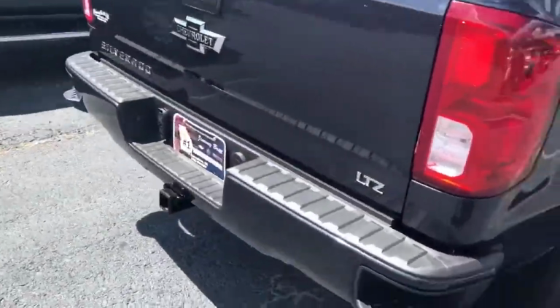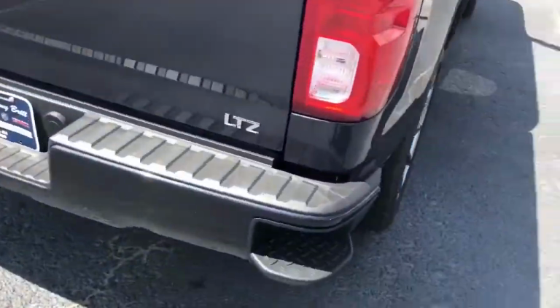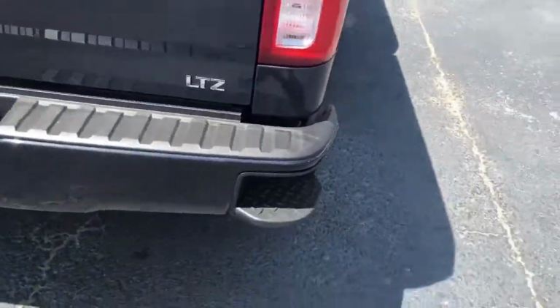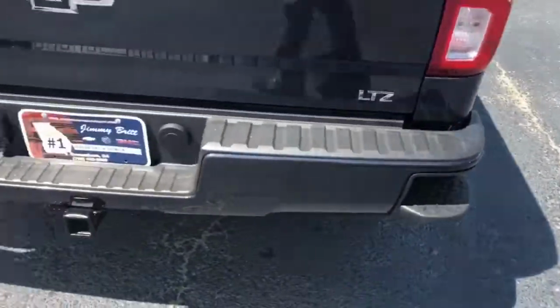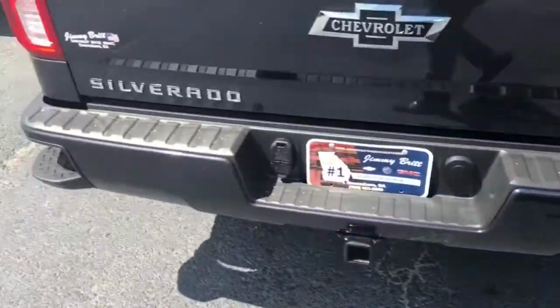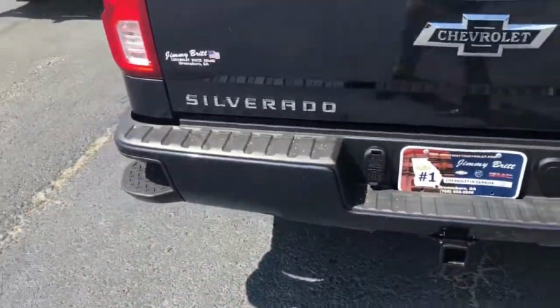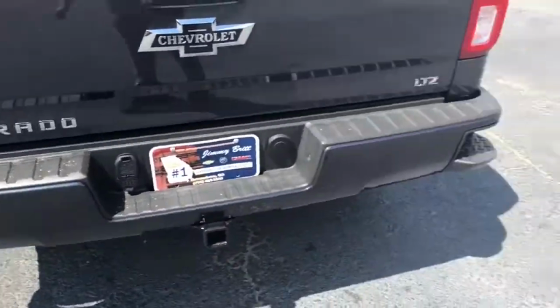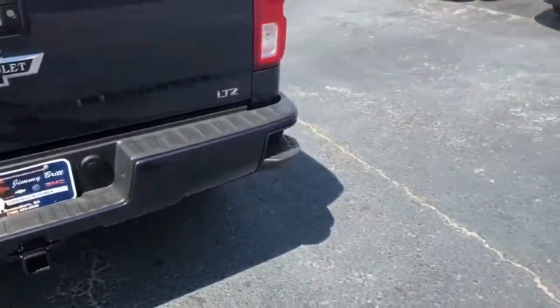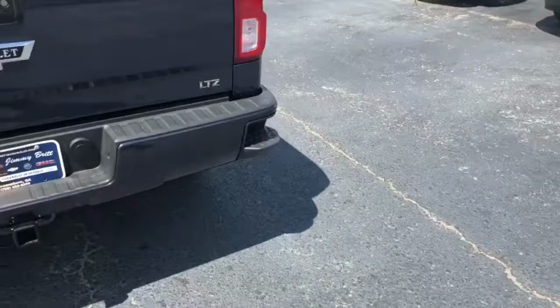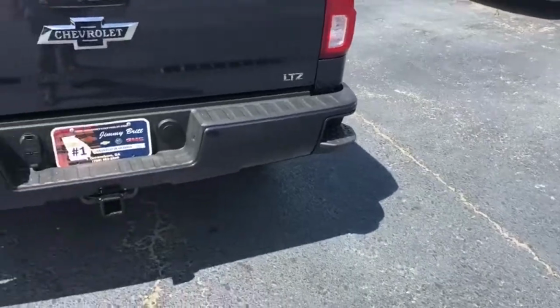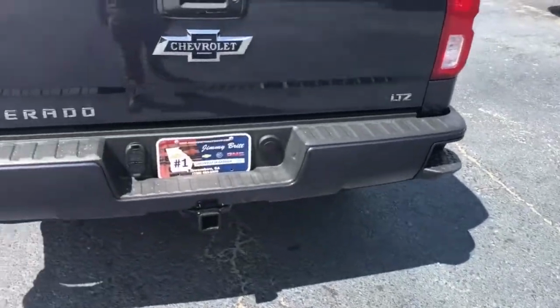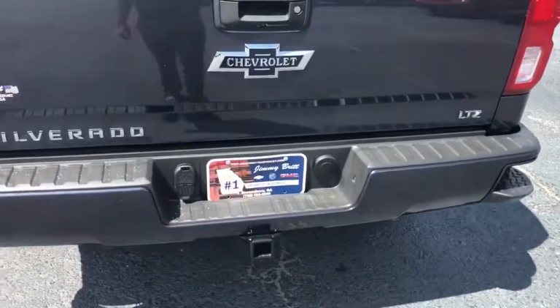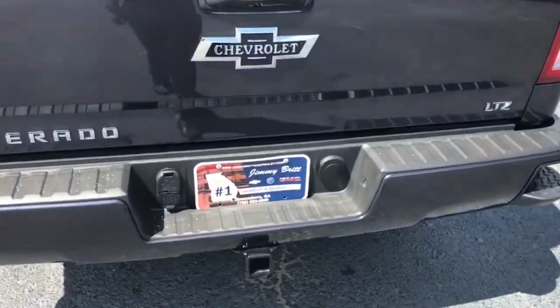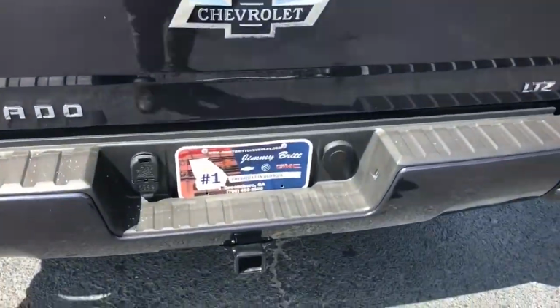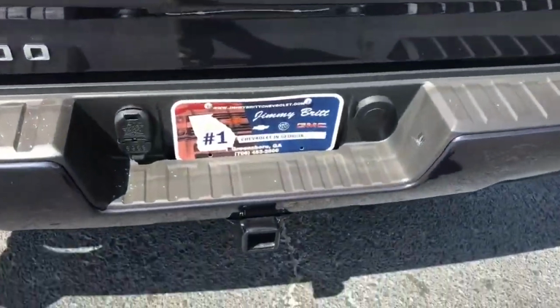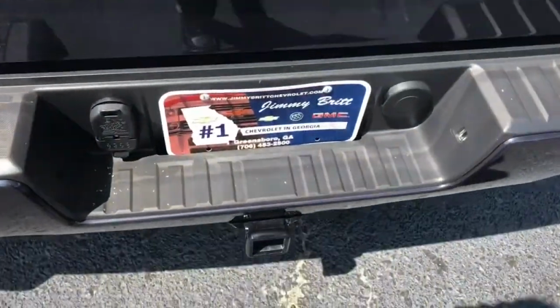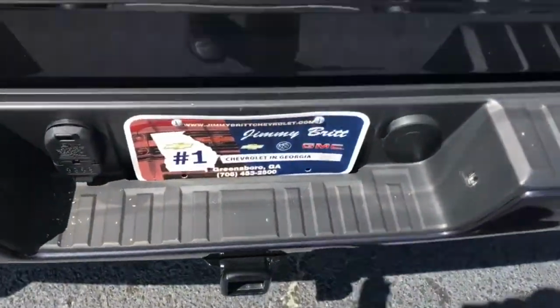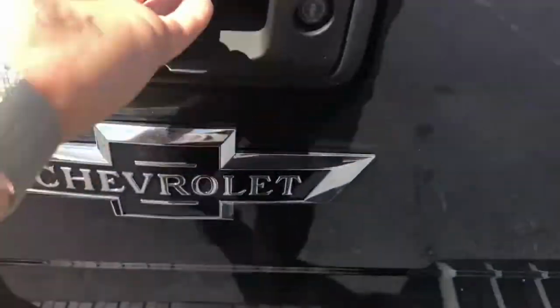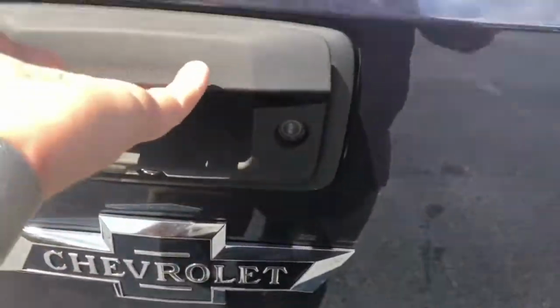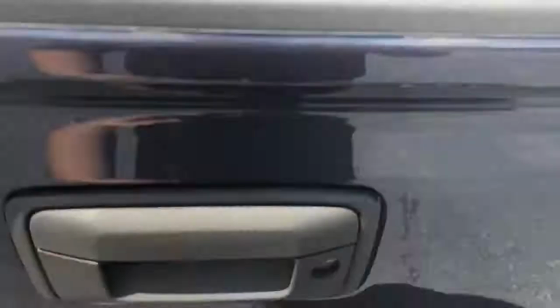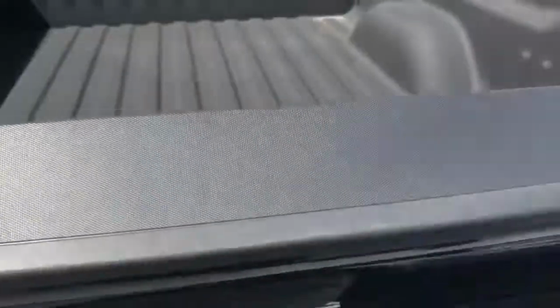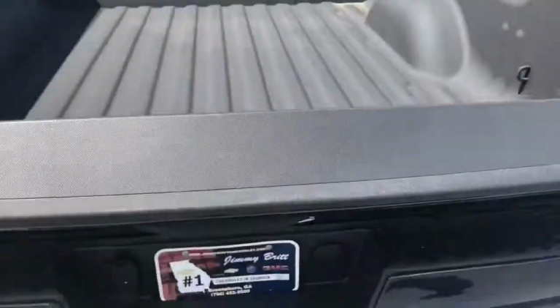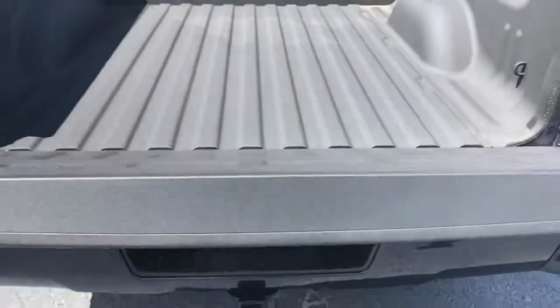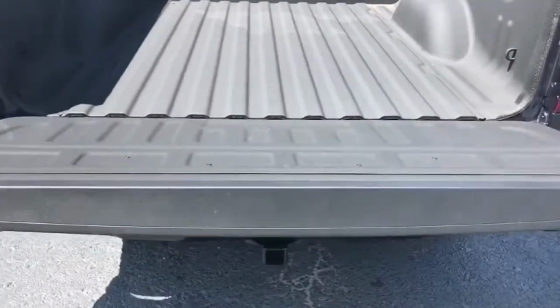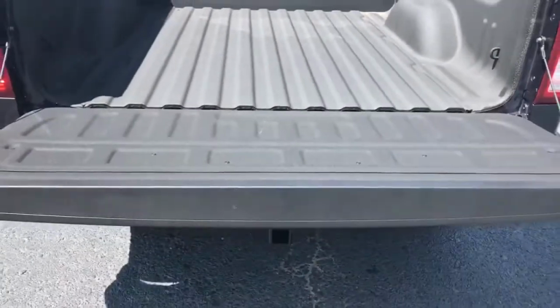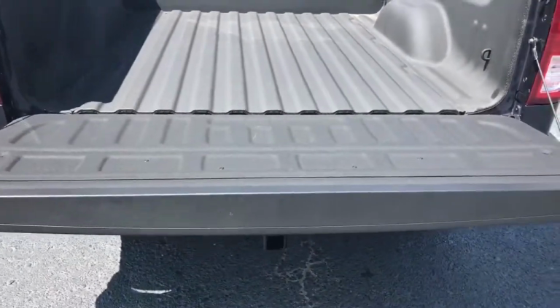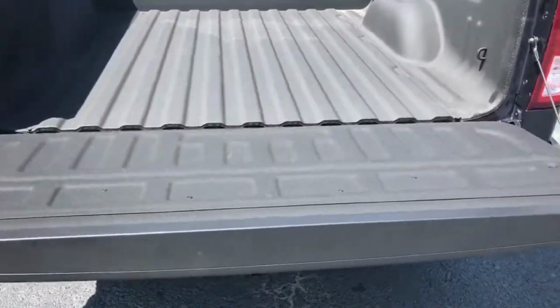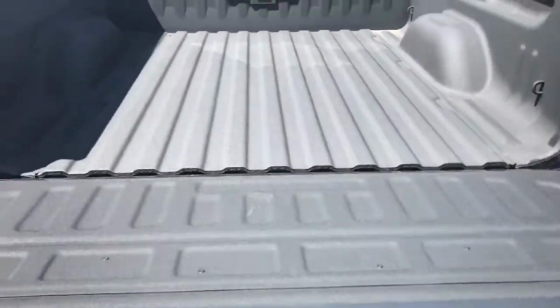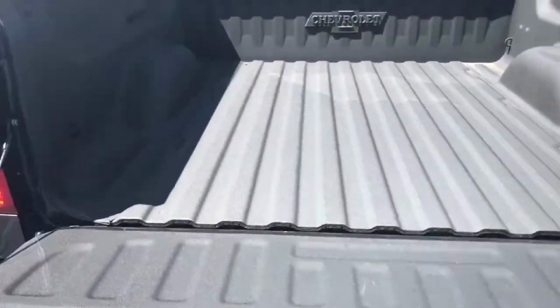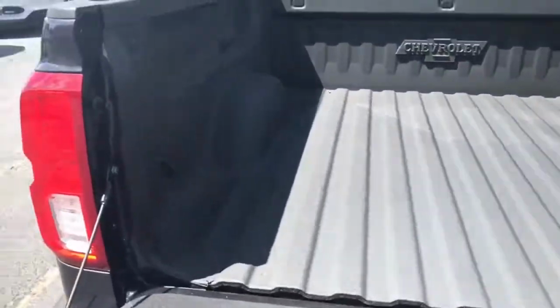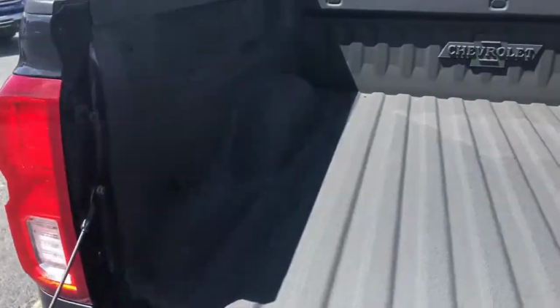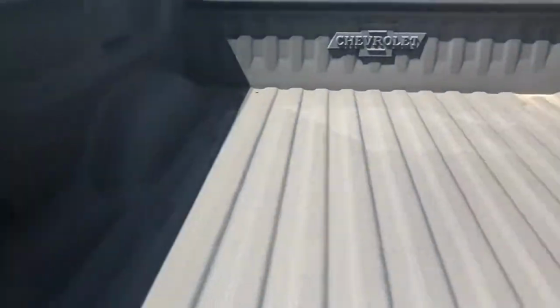This truck has assist steps on the corners of both sides of the bed so you can get into that bed easy and safe. You do have the towing hook-up of course. This truck also comes with an easy-lifting lower tailgate, so you don't have to worry about that tailgate getting damaged from dropping it.